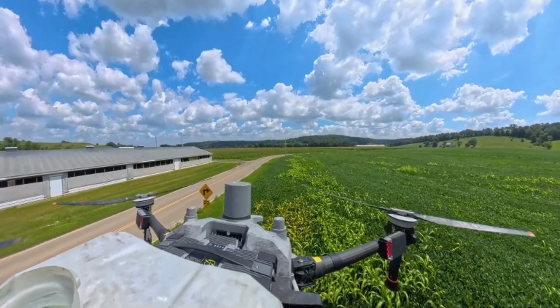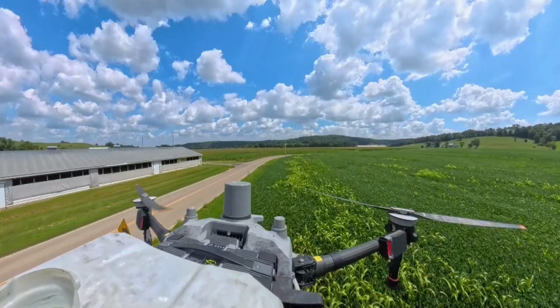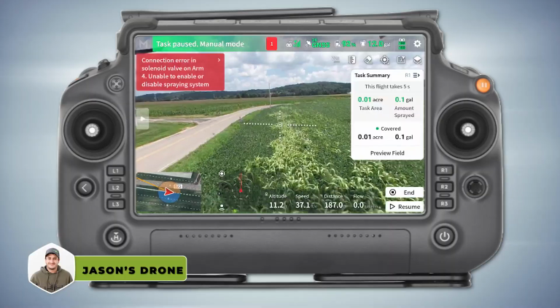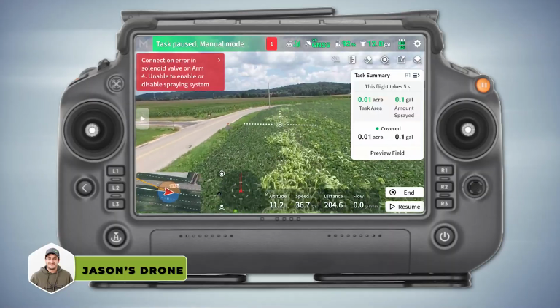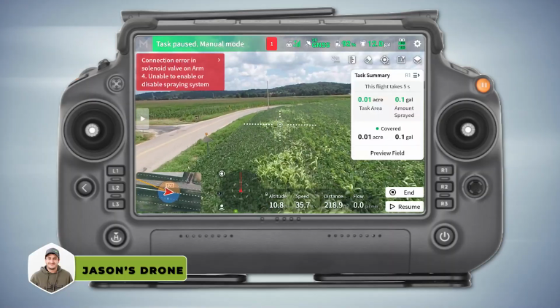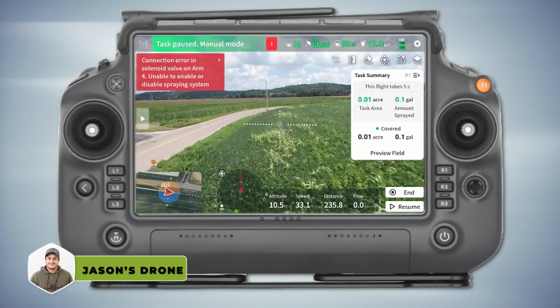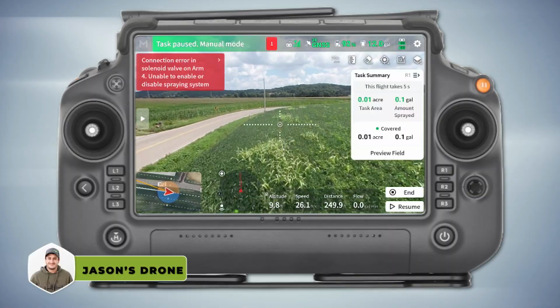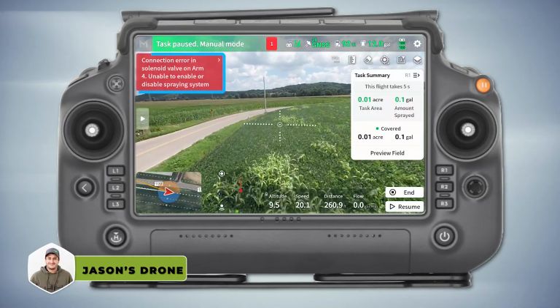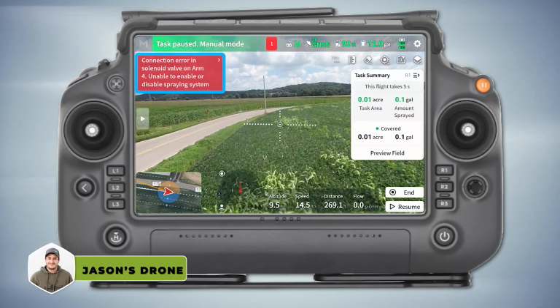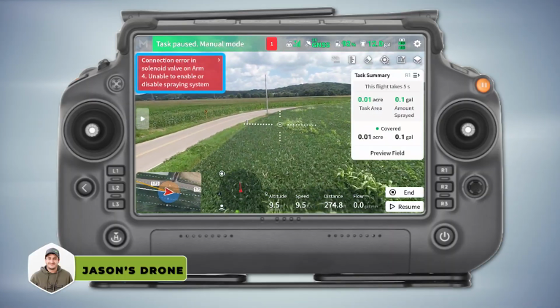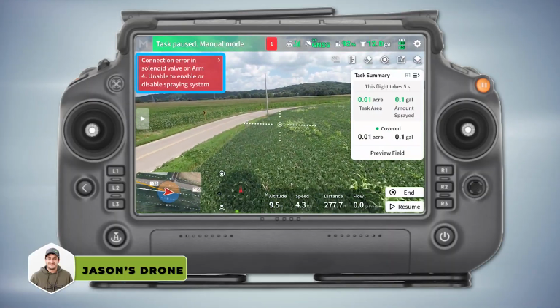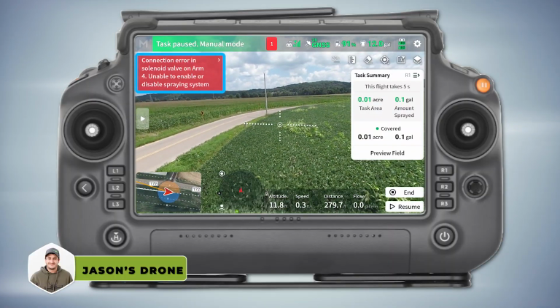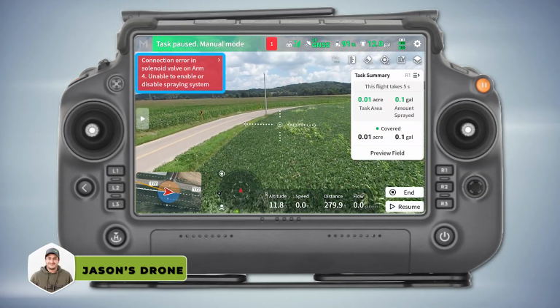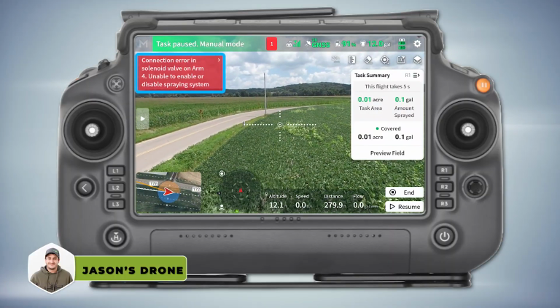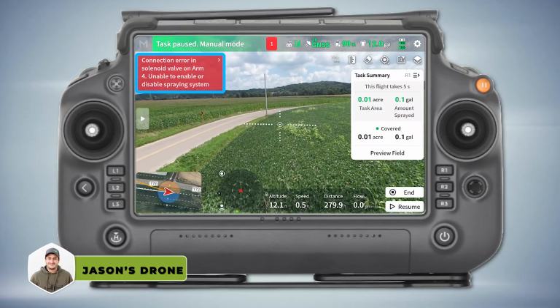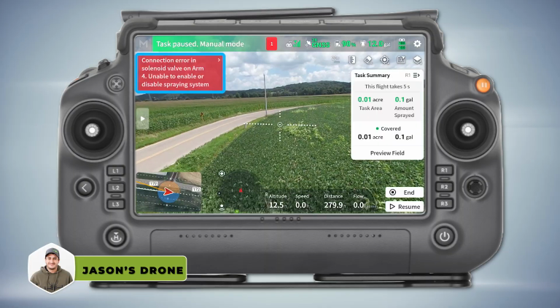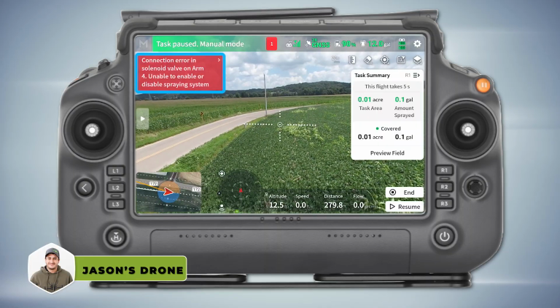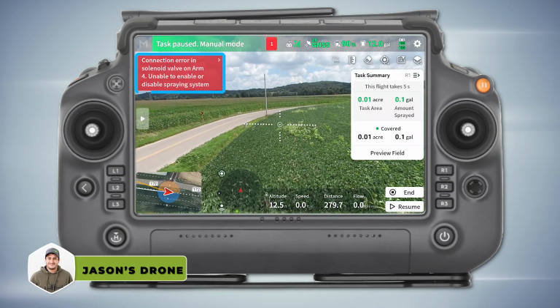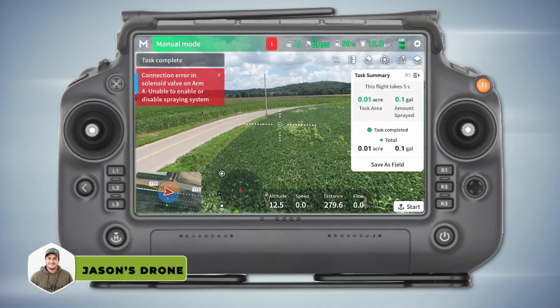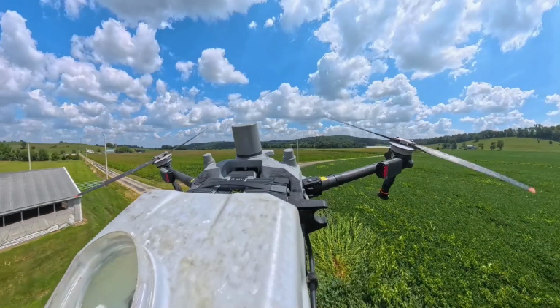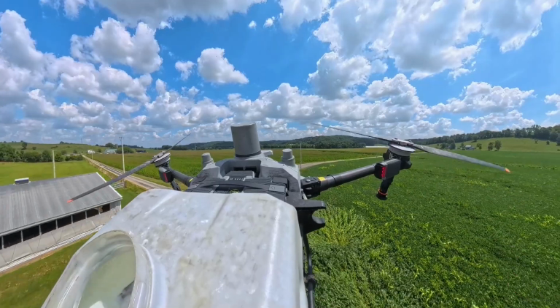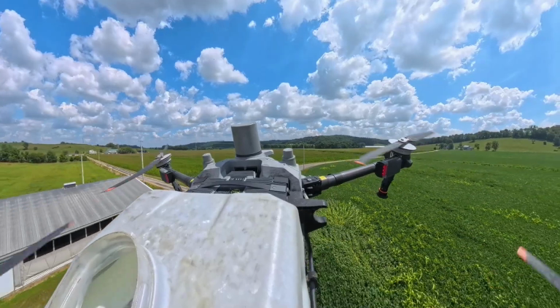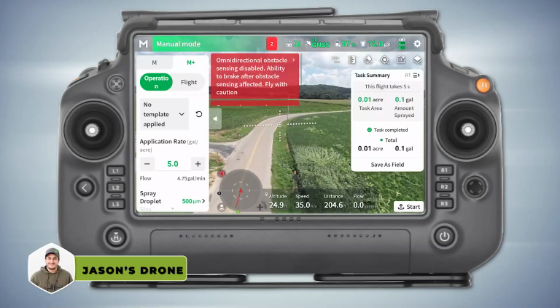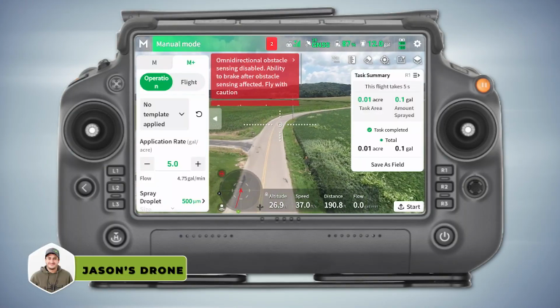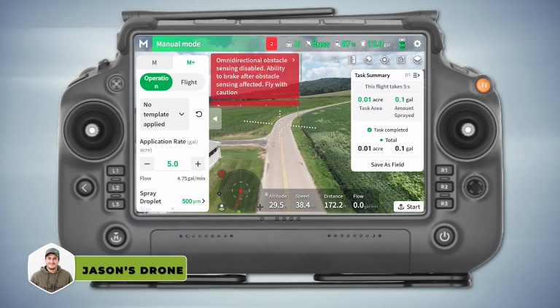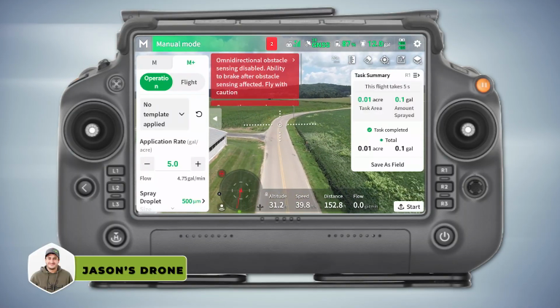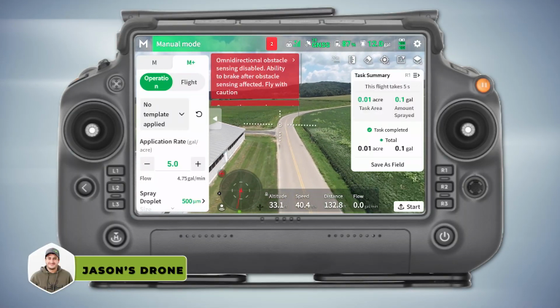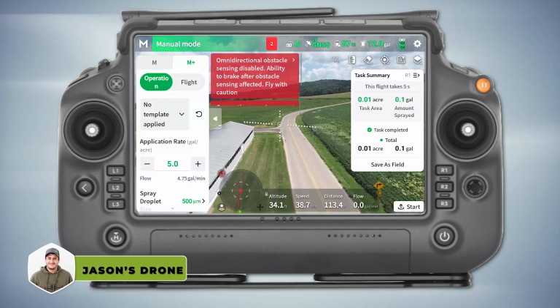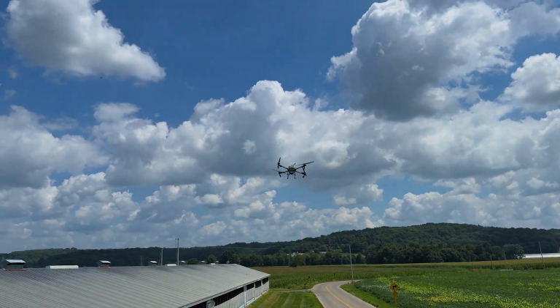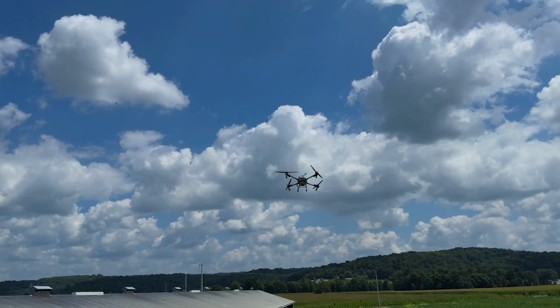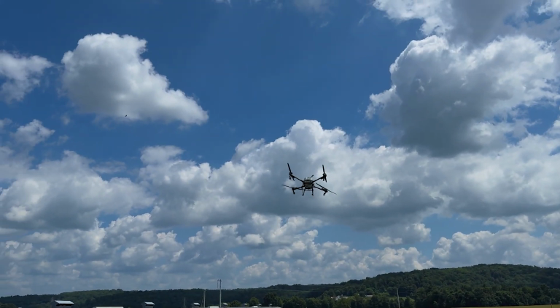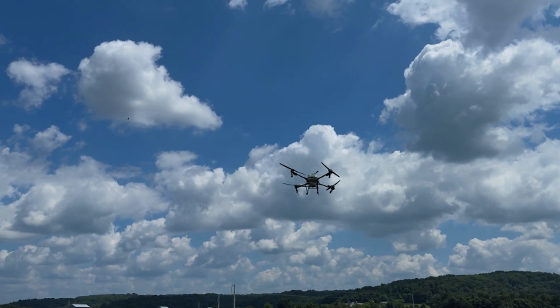Are you spraying? Yeah, but it's not coming out. Unable to display spraying system. Drone's on the way back. We got a problem already.